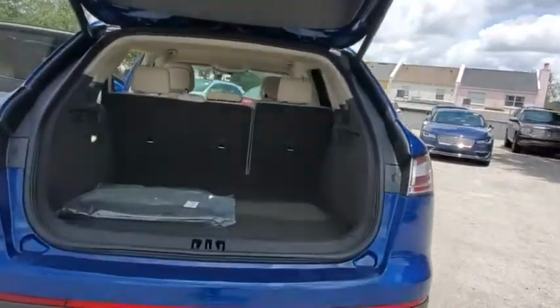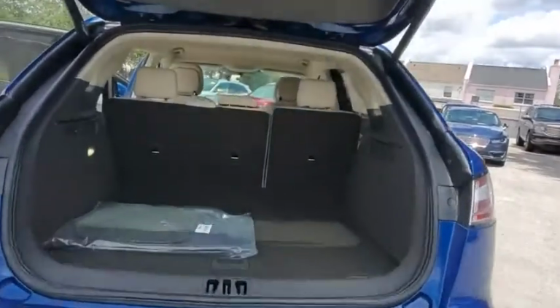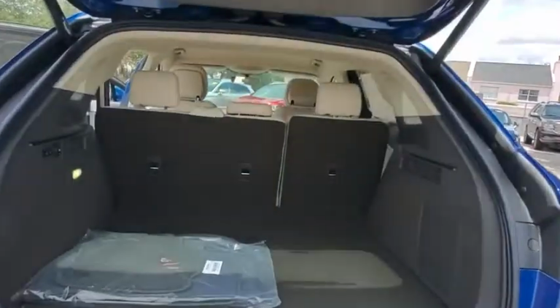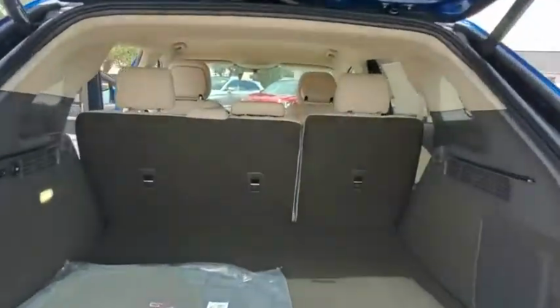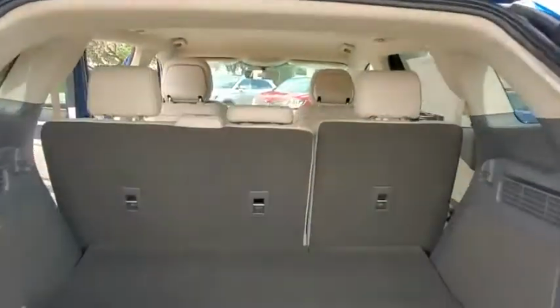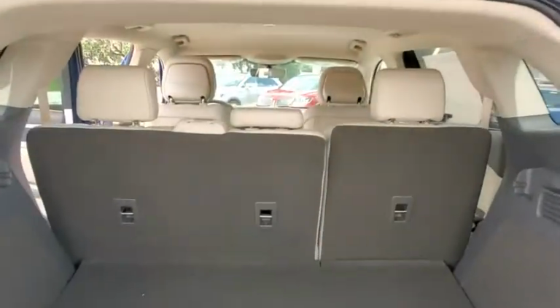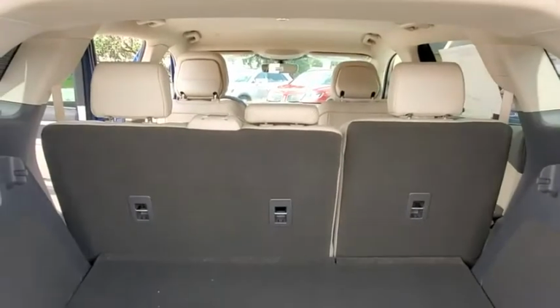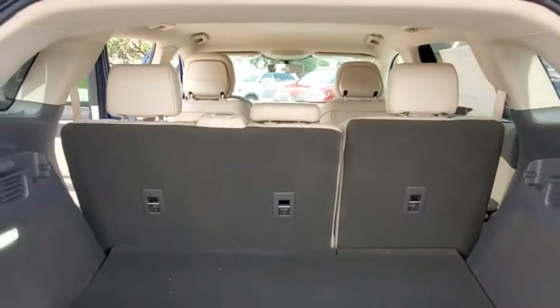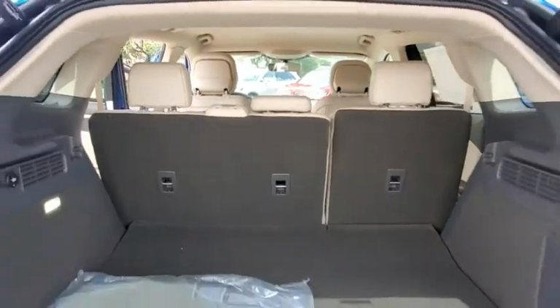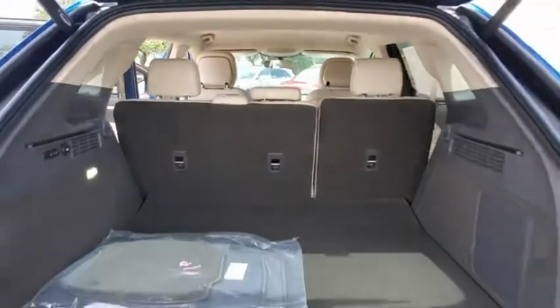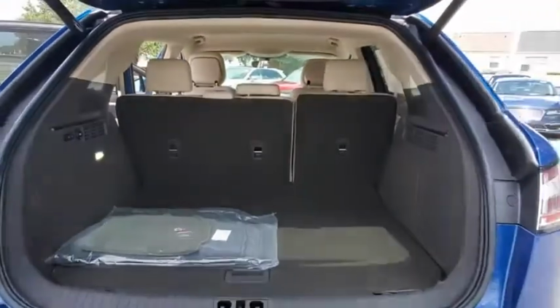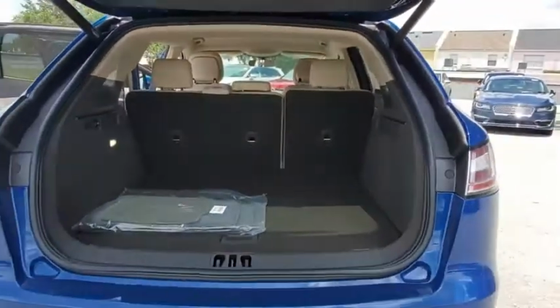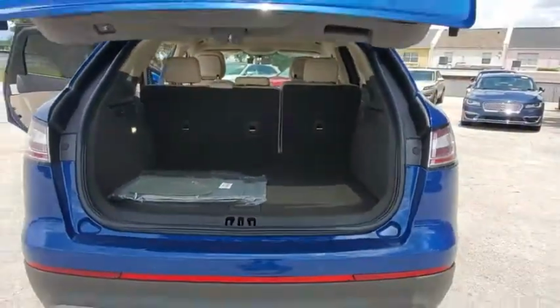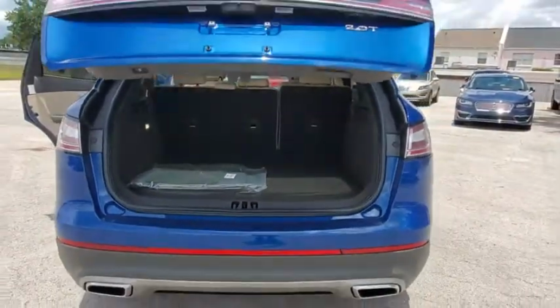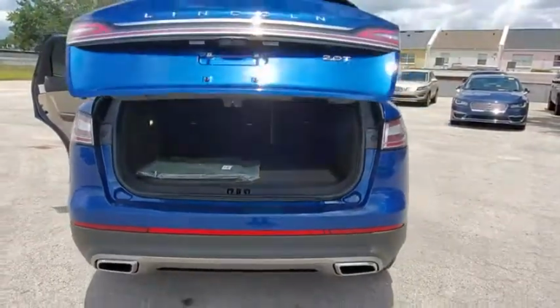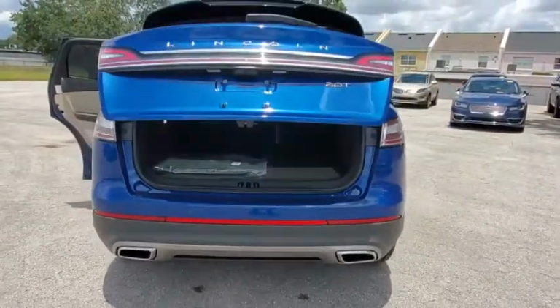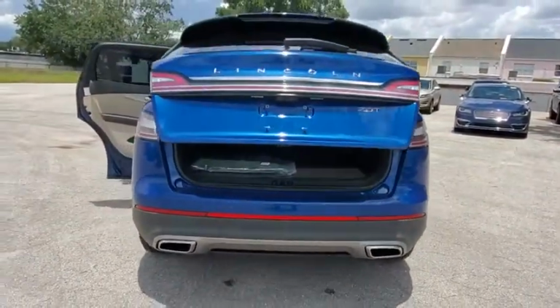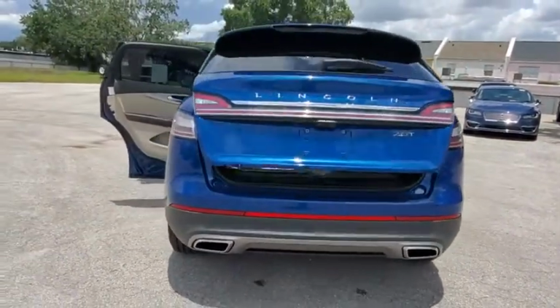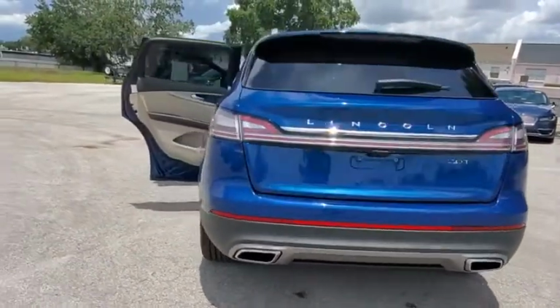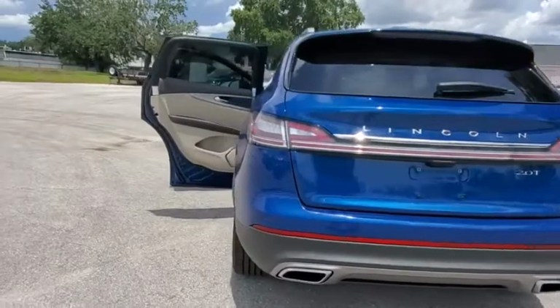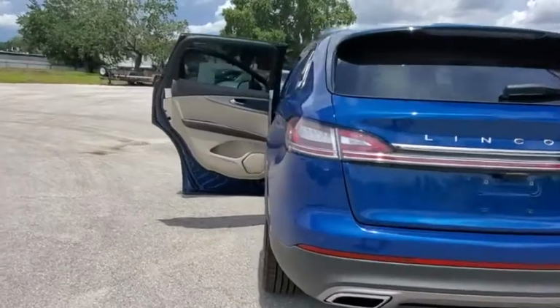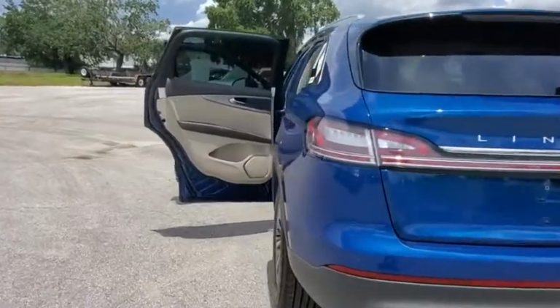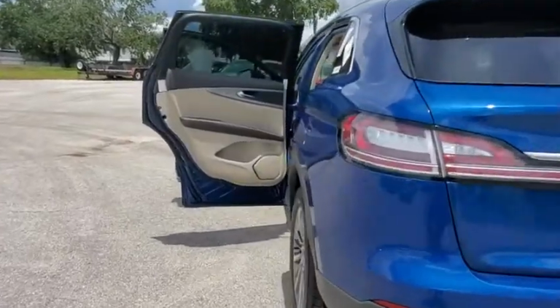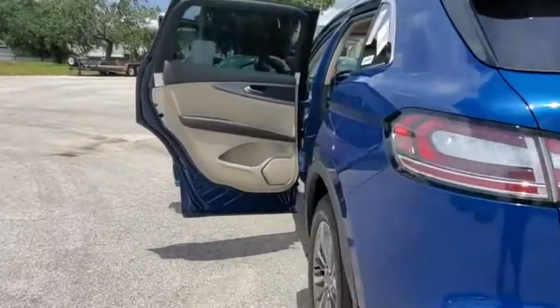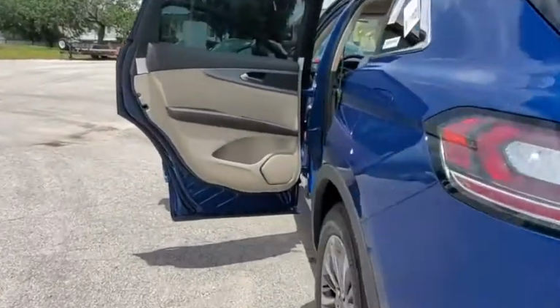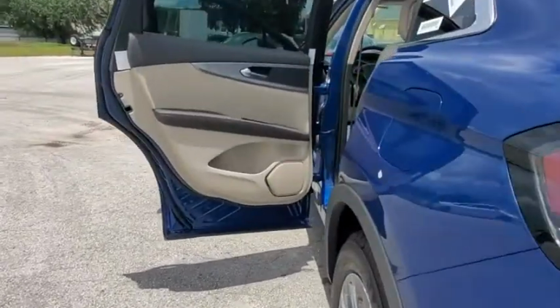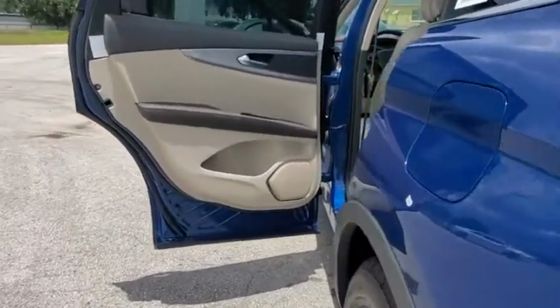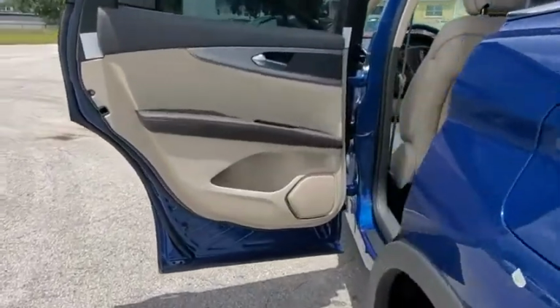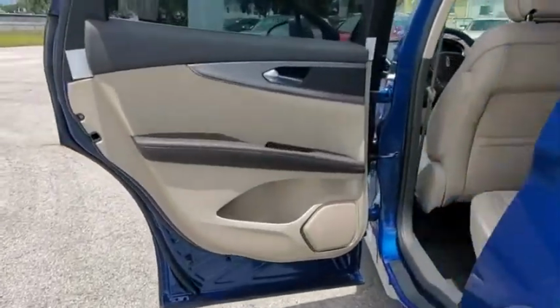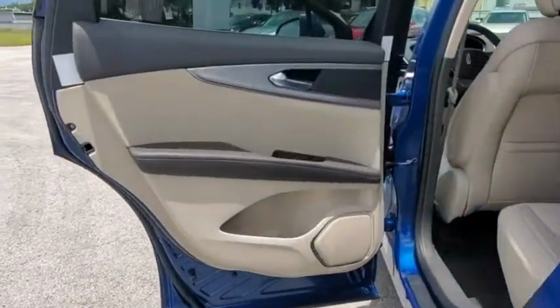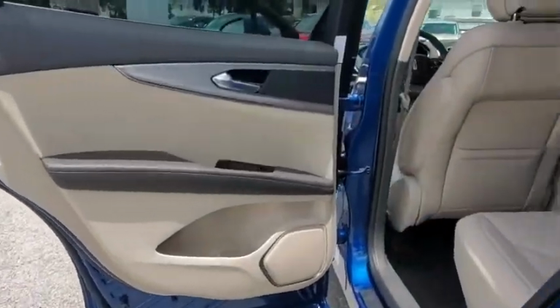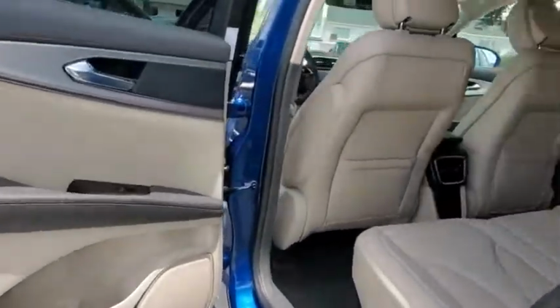Backup camera, keyless entry, power passenger seat, steering wheel audio controls, remote engine start, power liftgate, traction control, stability control, lane departure warning, anti-lock braking system.